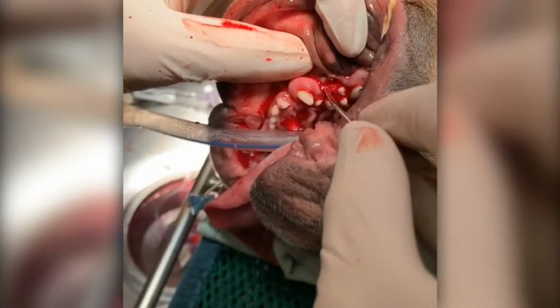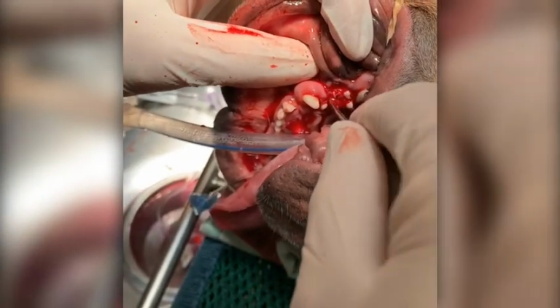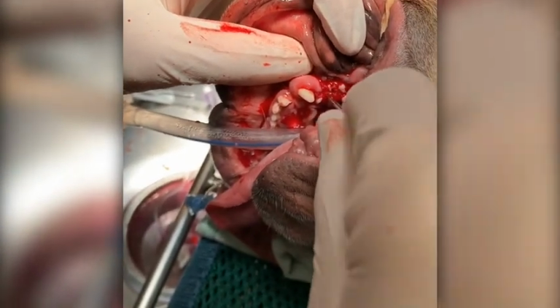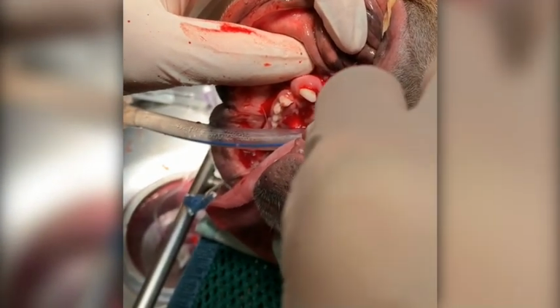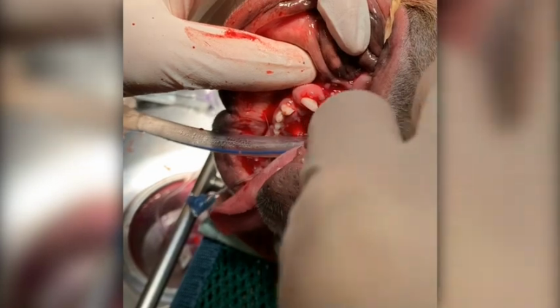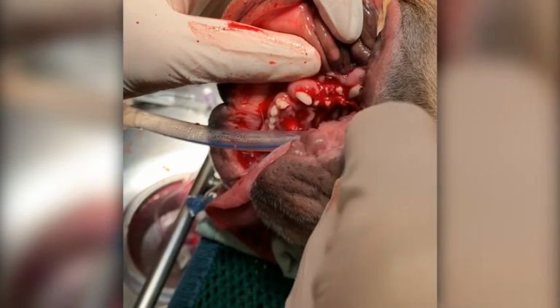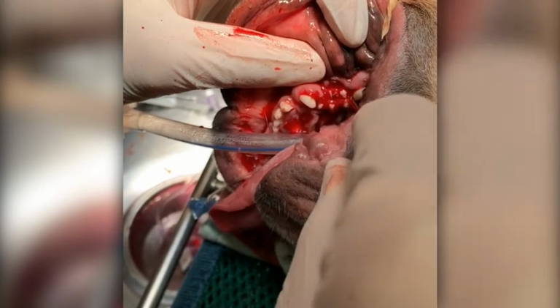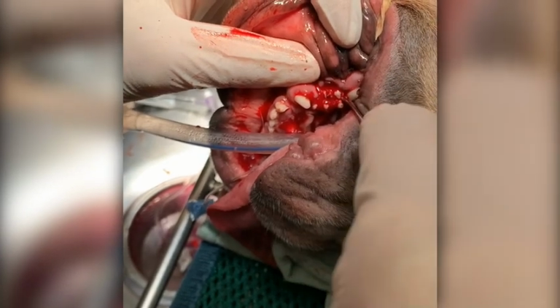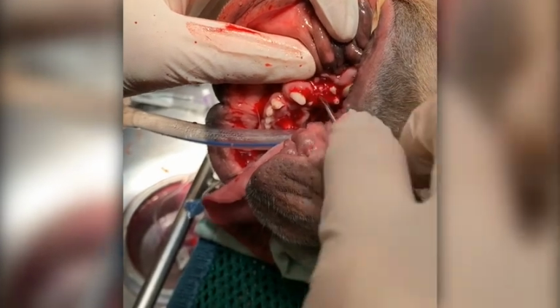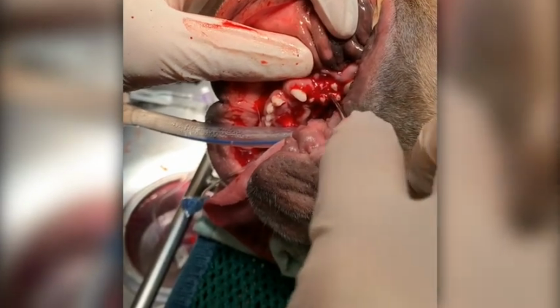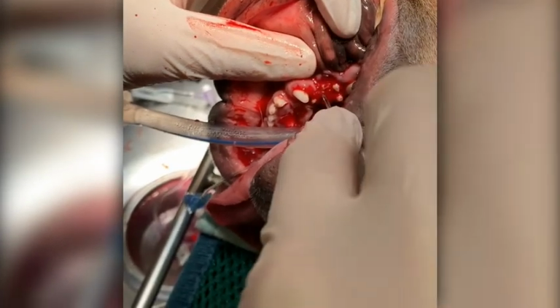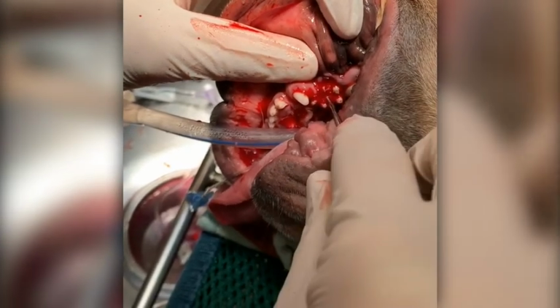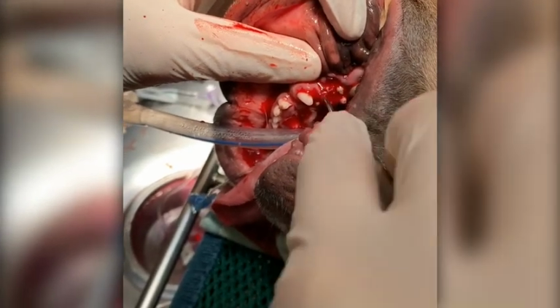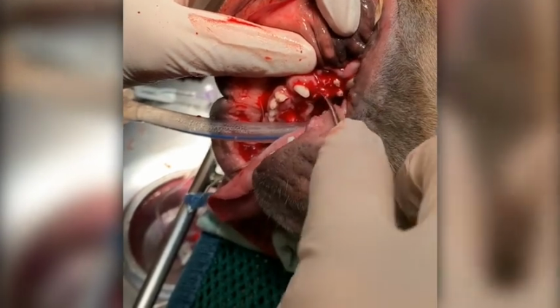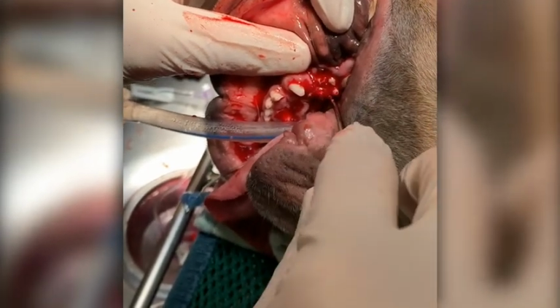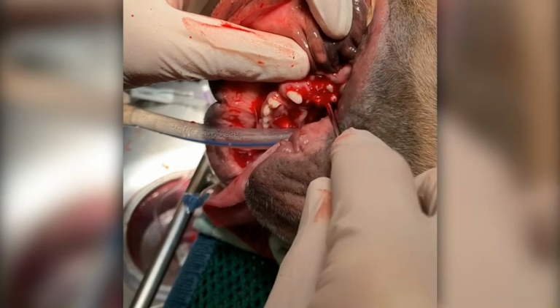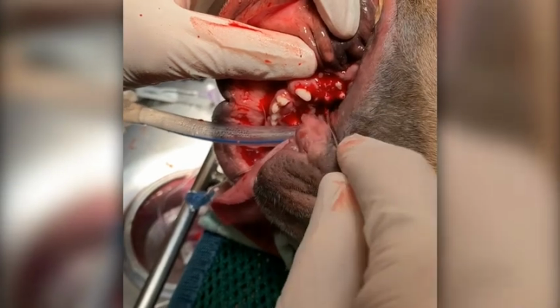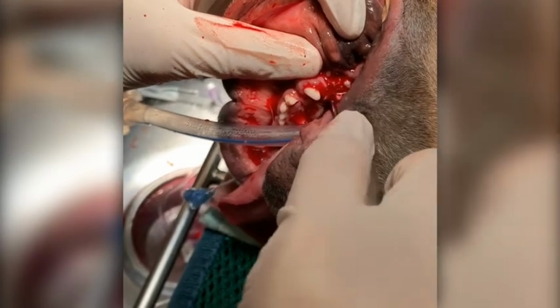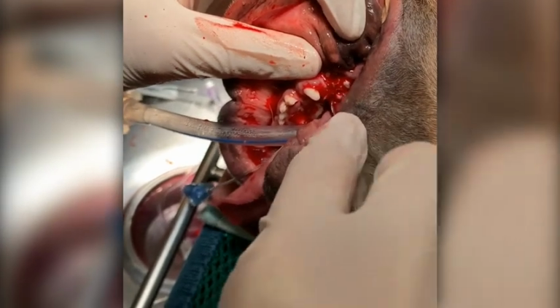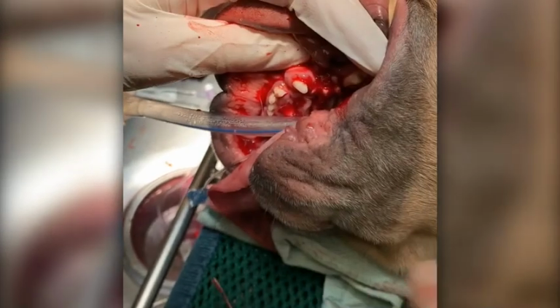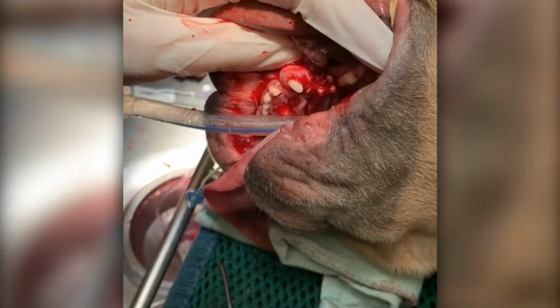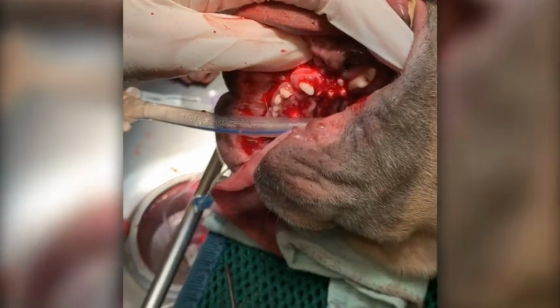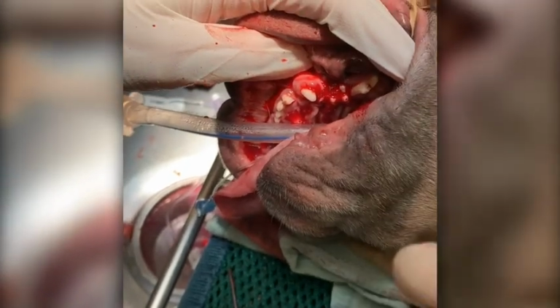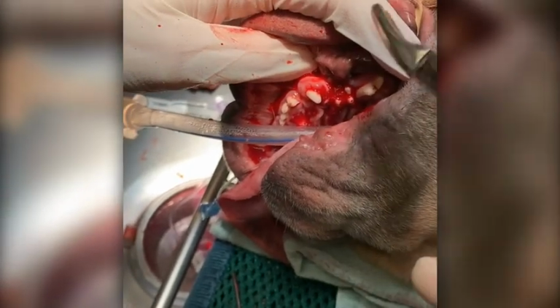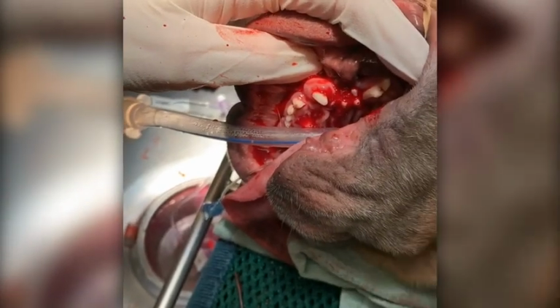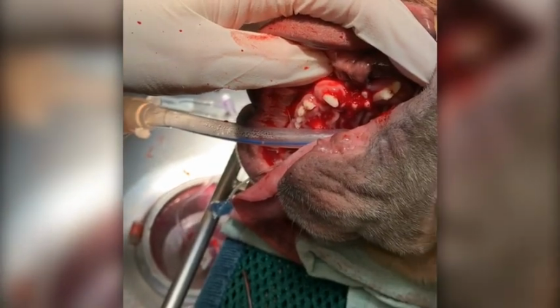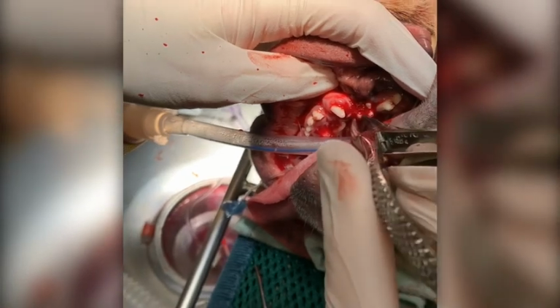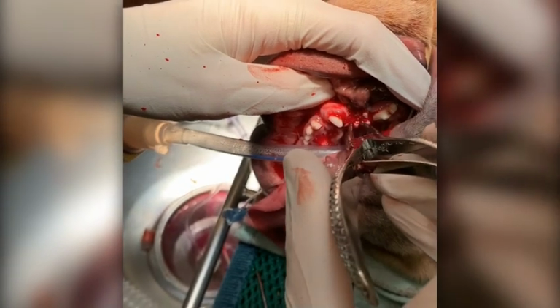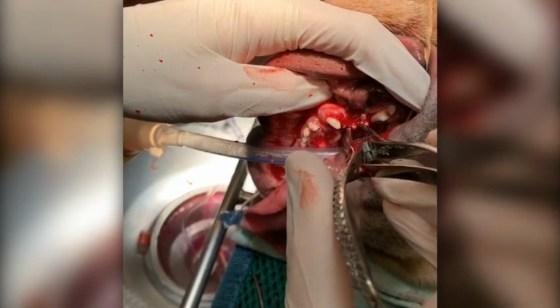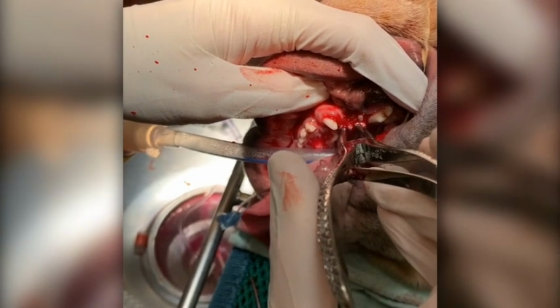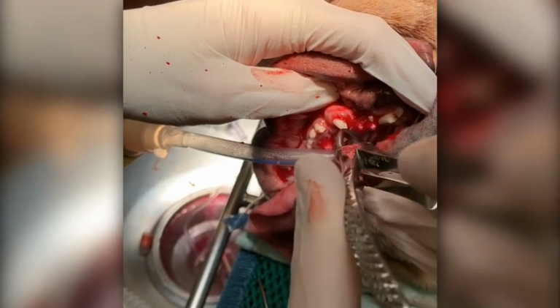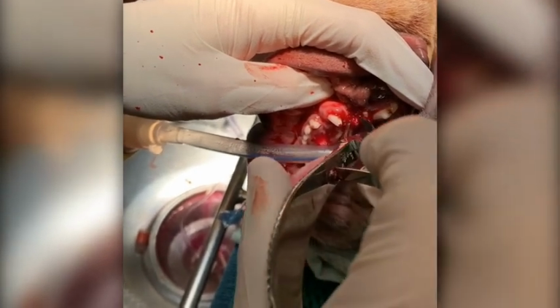Big pocketing in here, just like on the other side. Thankfully, these teeth are a little bit loose, because normally it's hard to get down in there. So I split them.